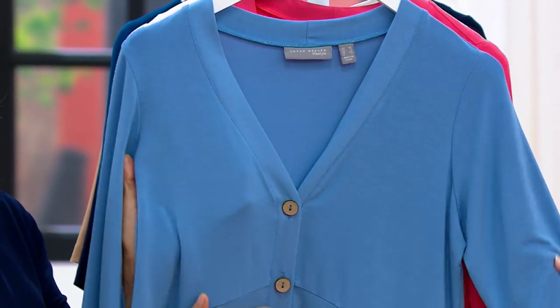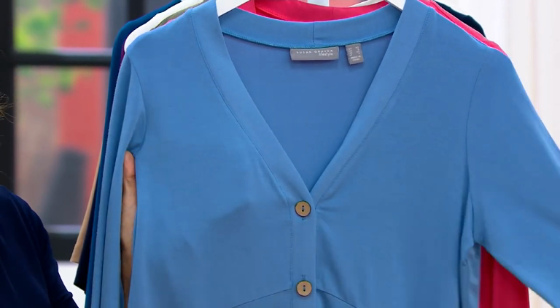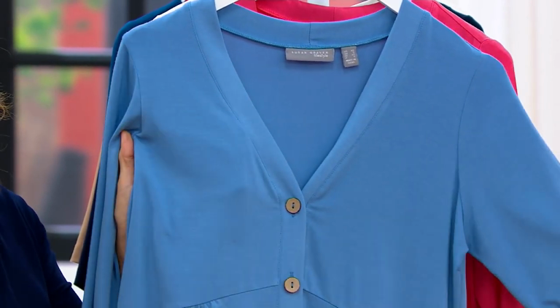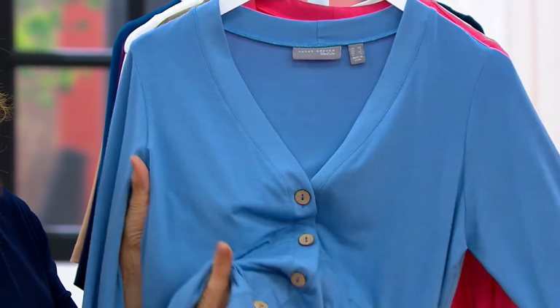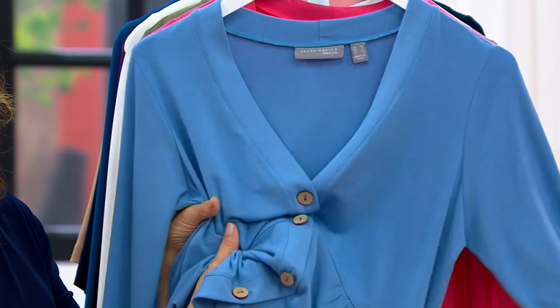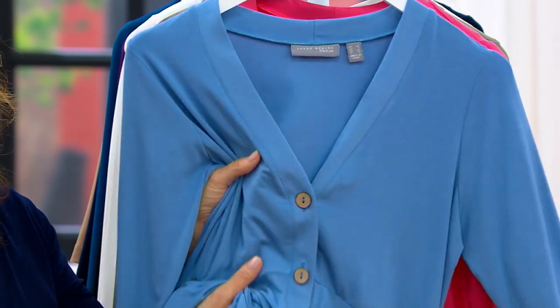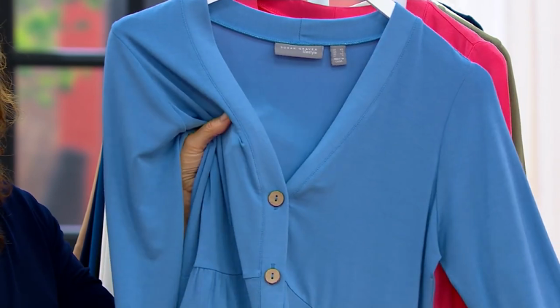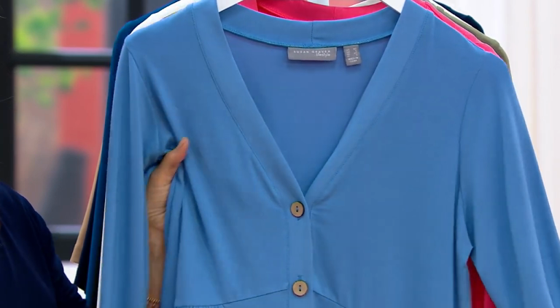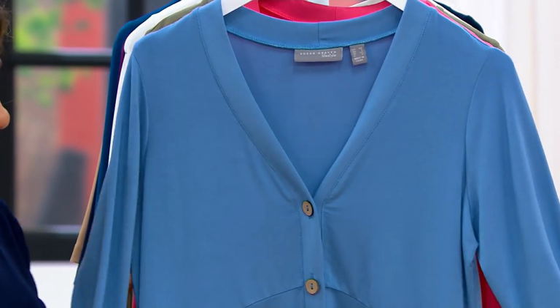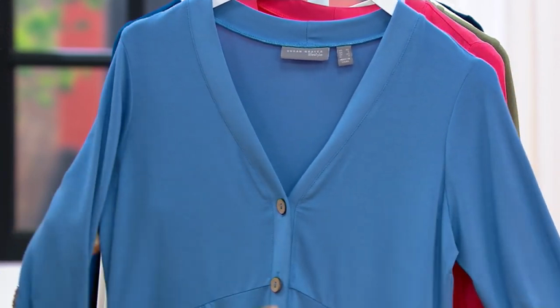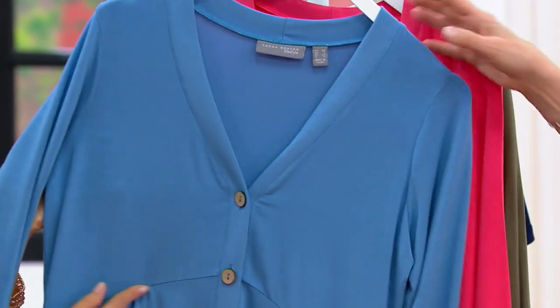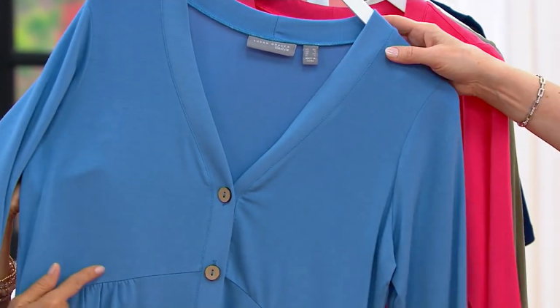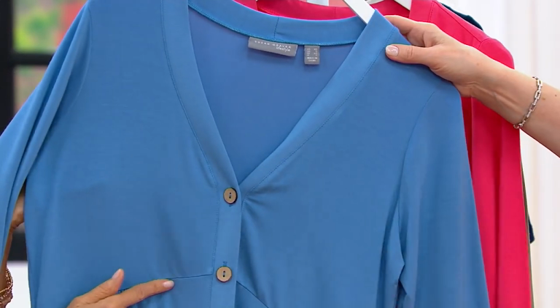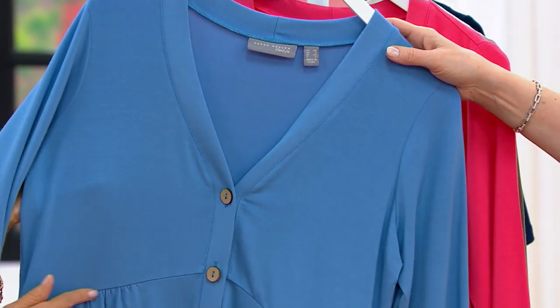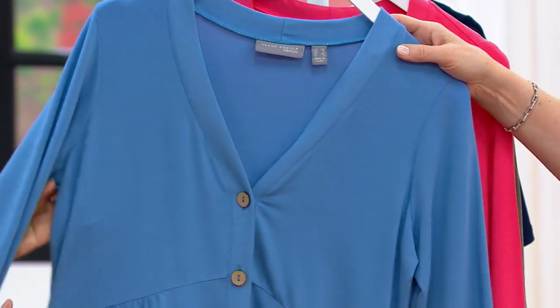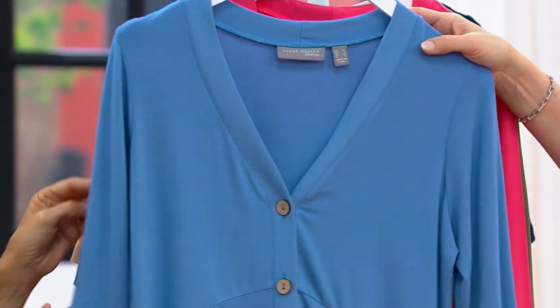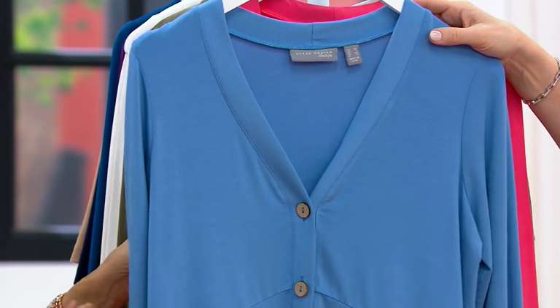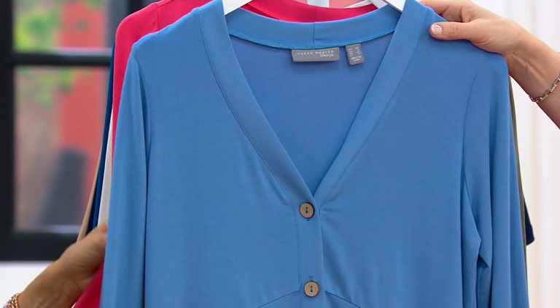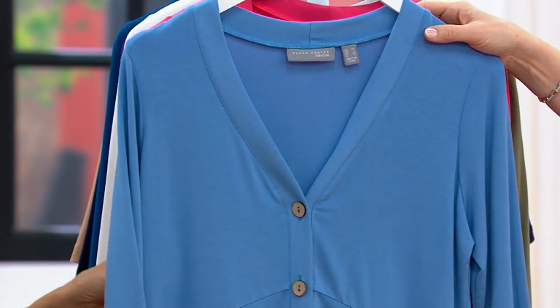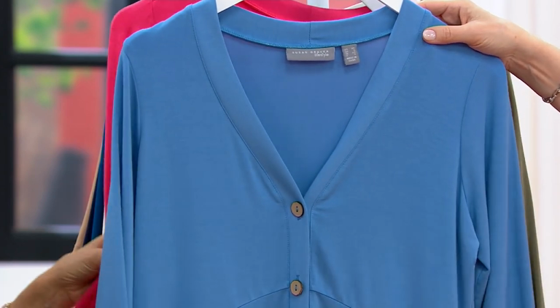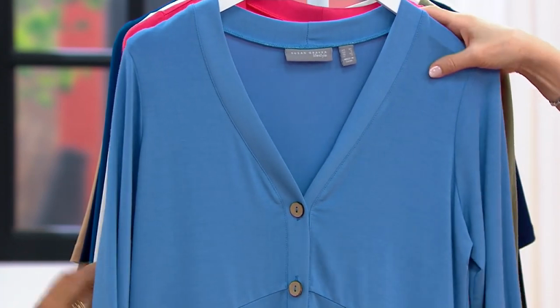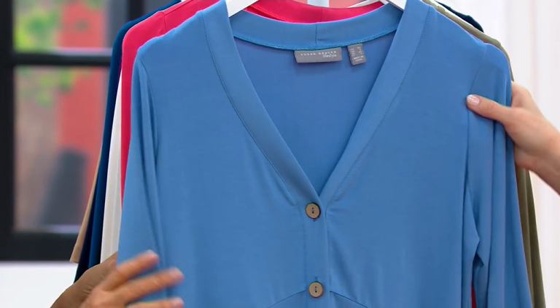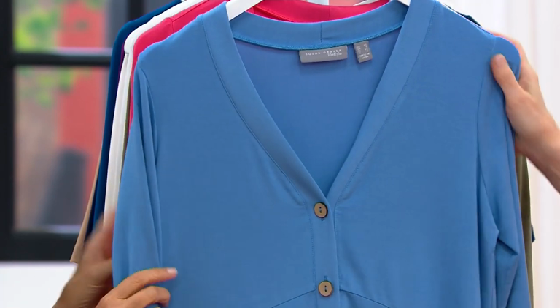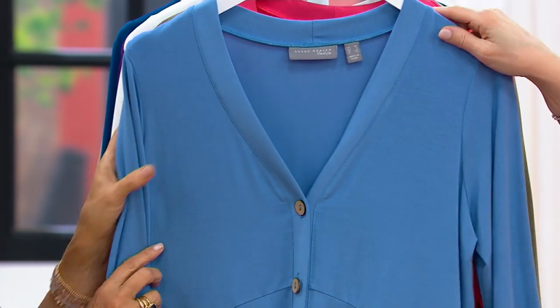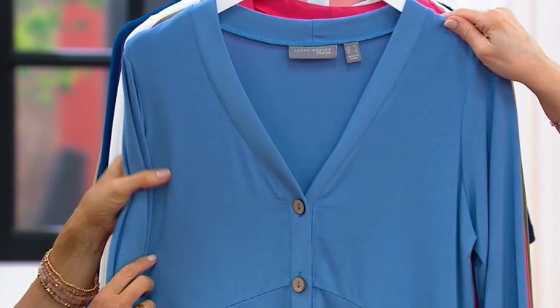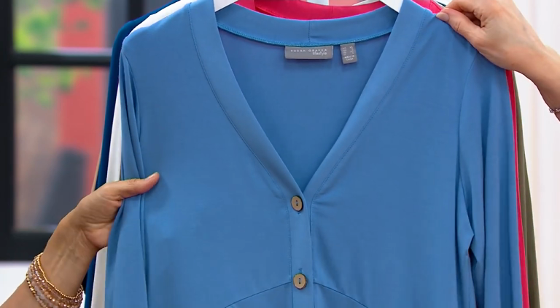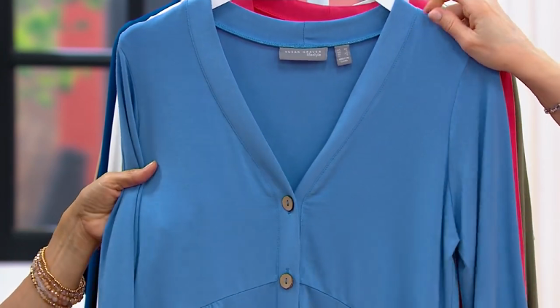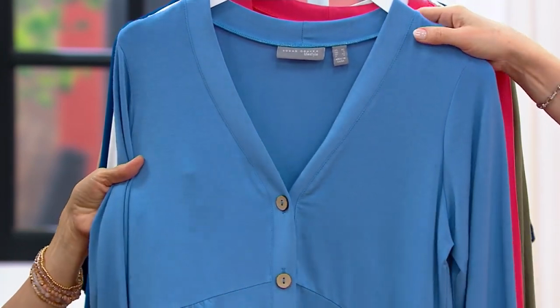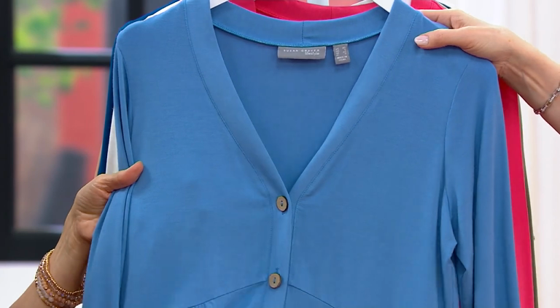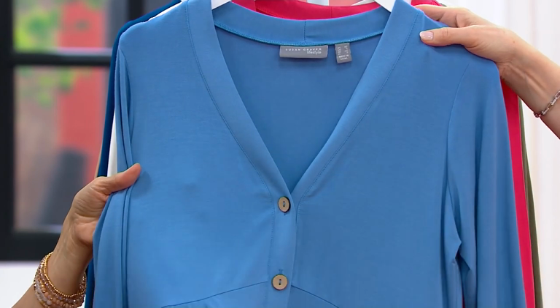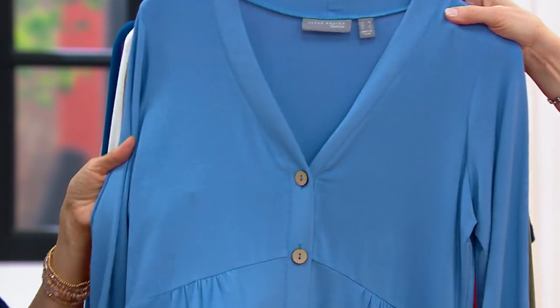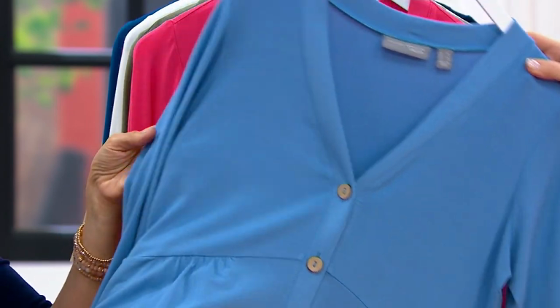And this is 5% spandex as well. Machine wash, tumble dry. Here are your colors. We have it in this beautiful aged blue — we call it almost like a Wedgwood kind of blue. Very pretty.